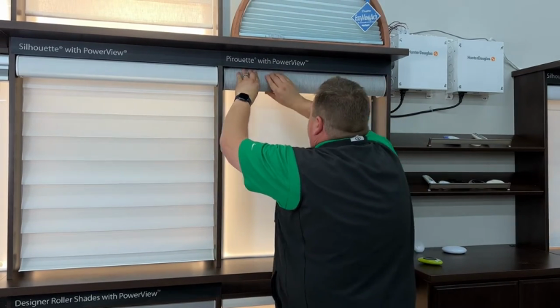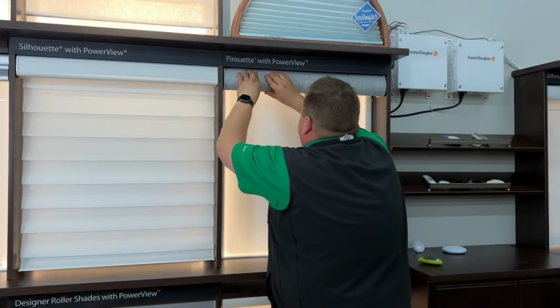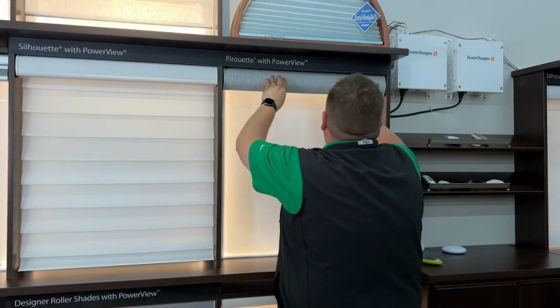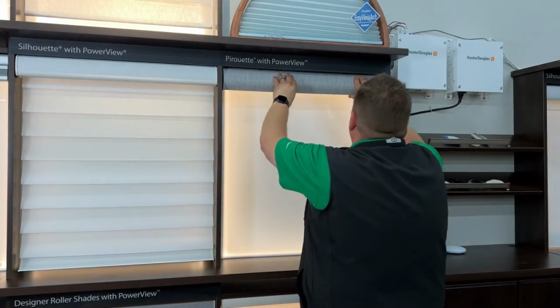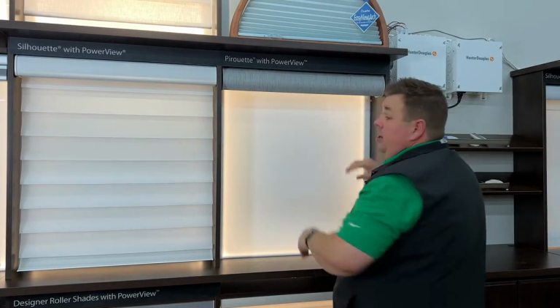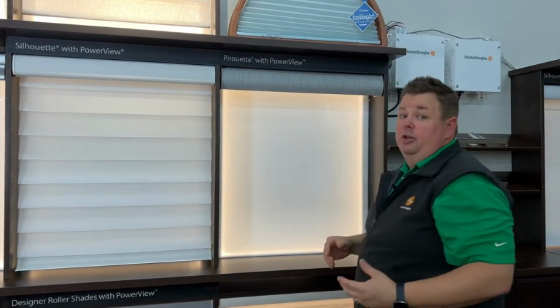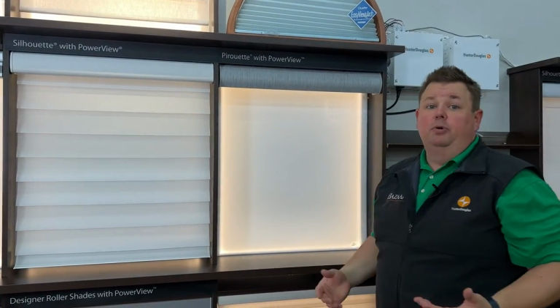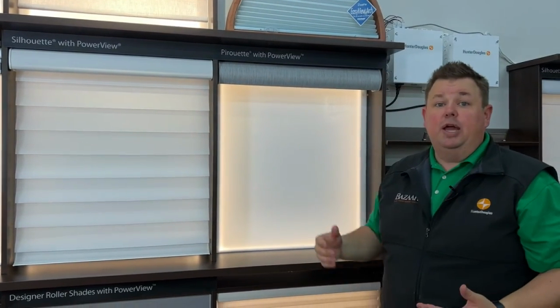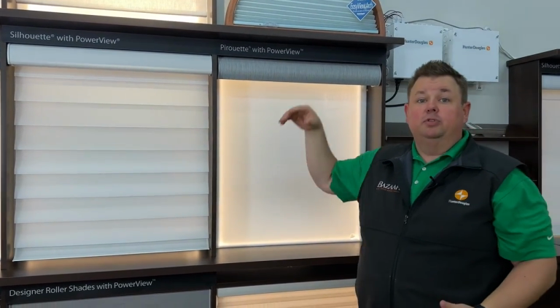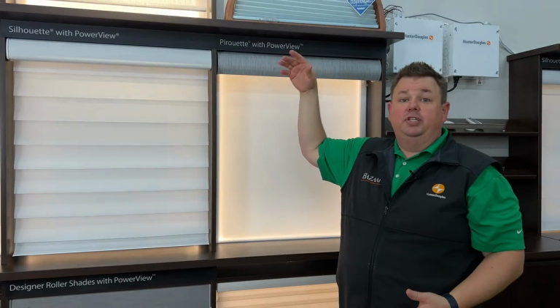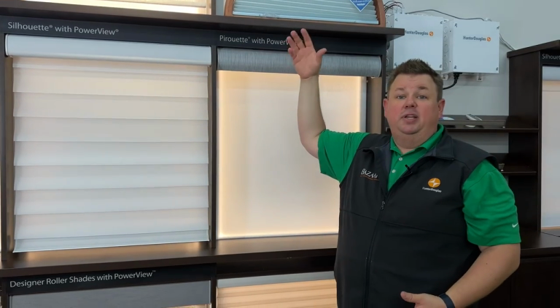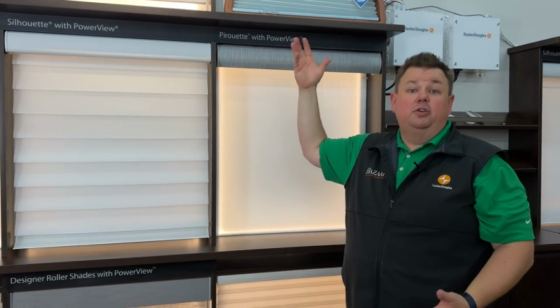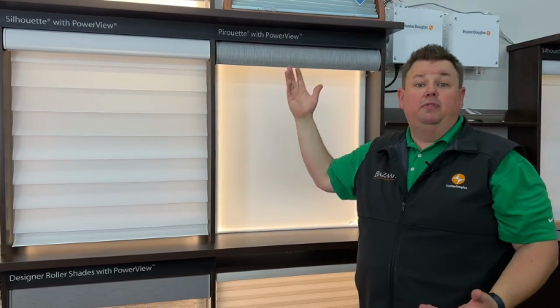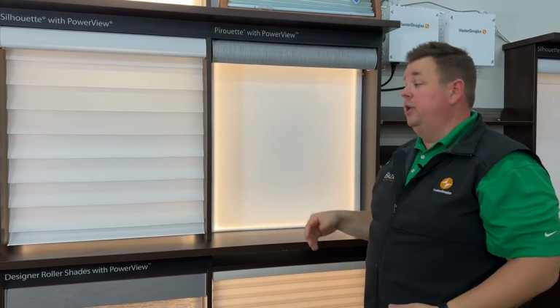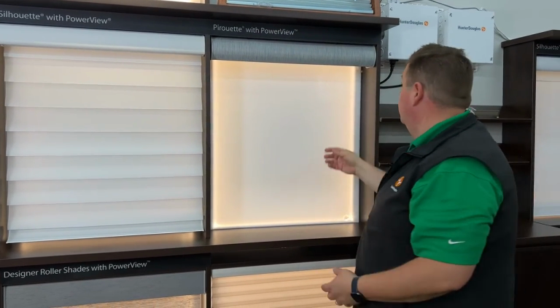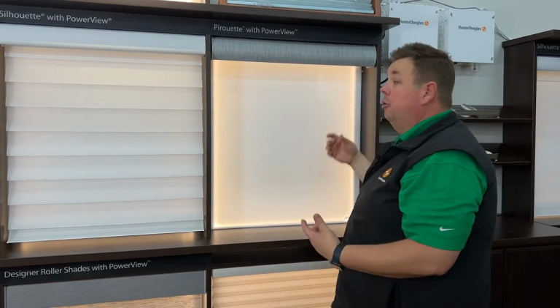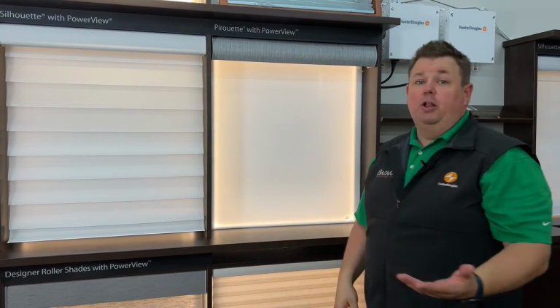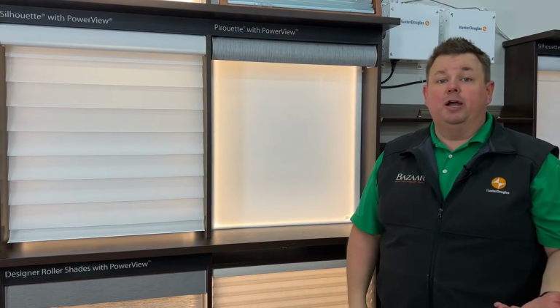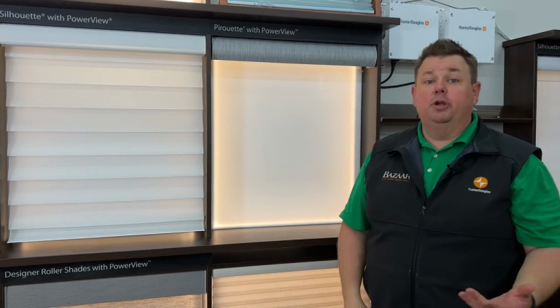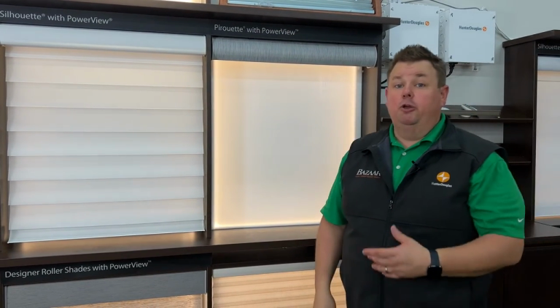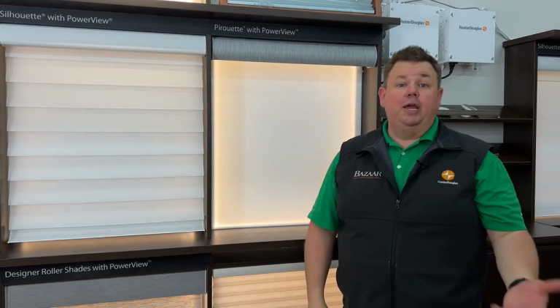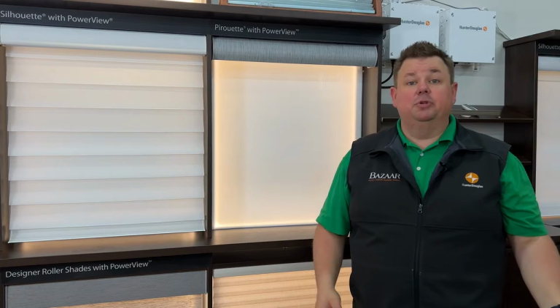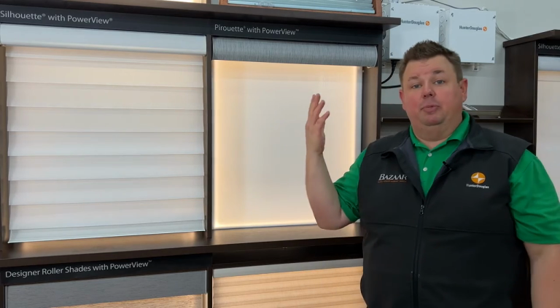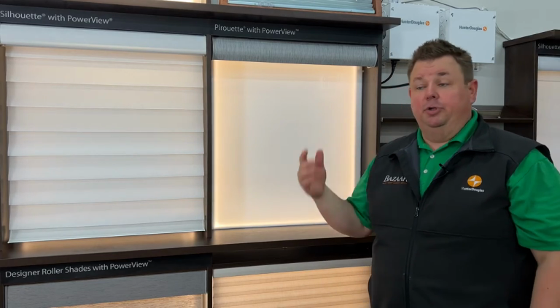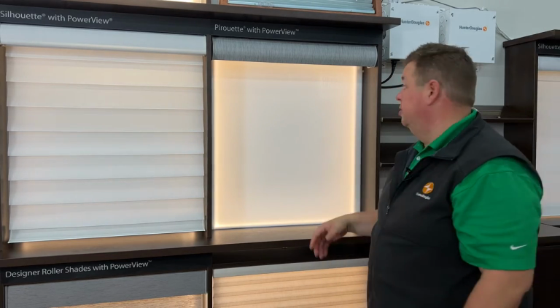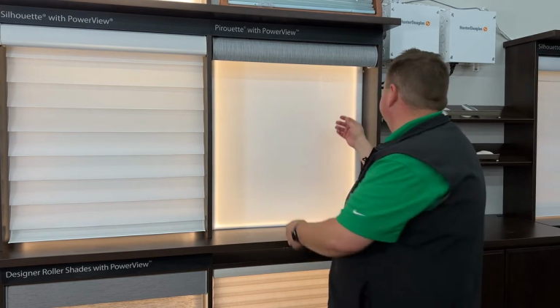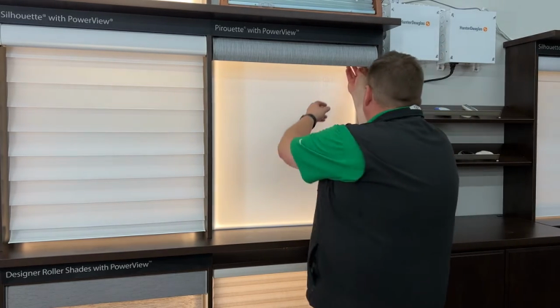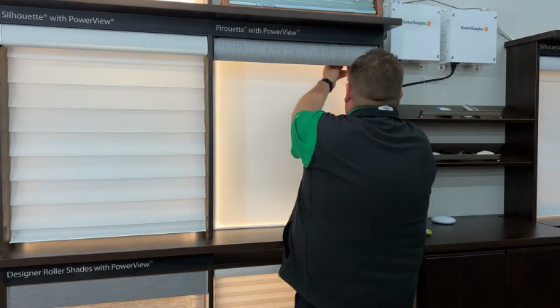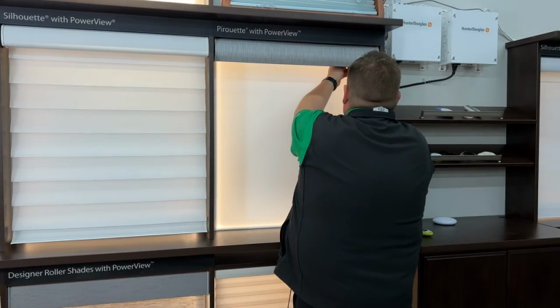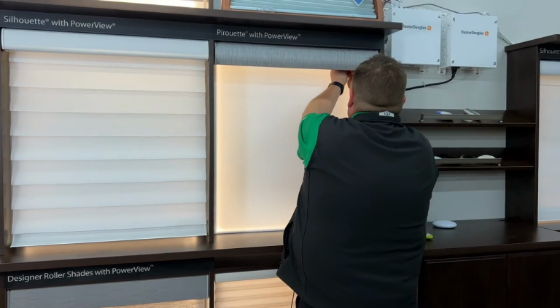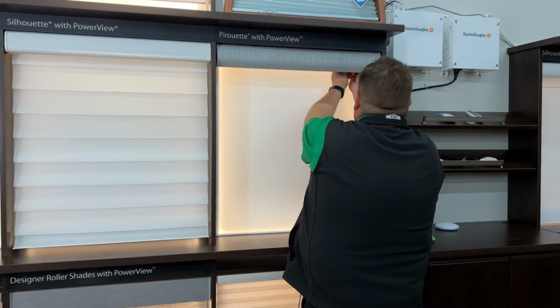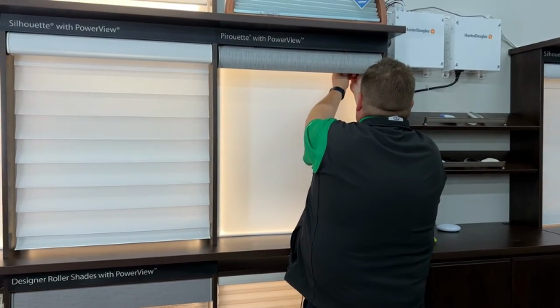Which is especially important in newer homes where you have windows 14, 16, 18, 20 feet up in the air. You don't want to be climbing back up there, and you don't want to be paying someone to climb back up there to change your batteries. You just want that shade to work when you need it to work.